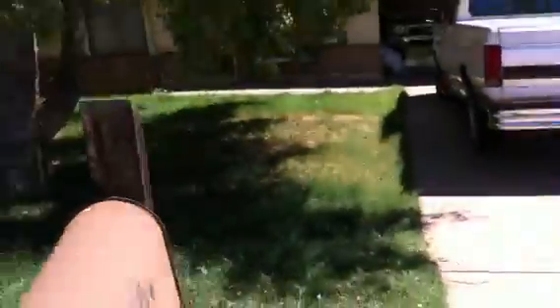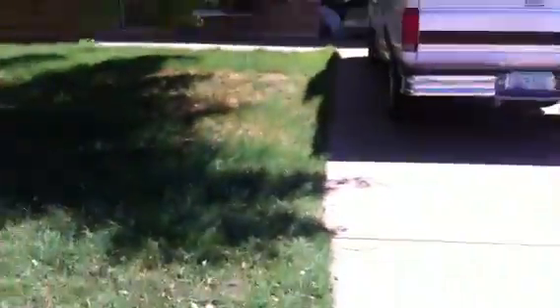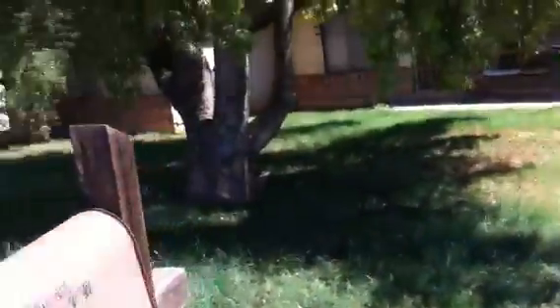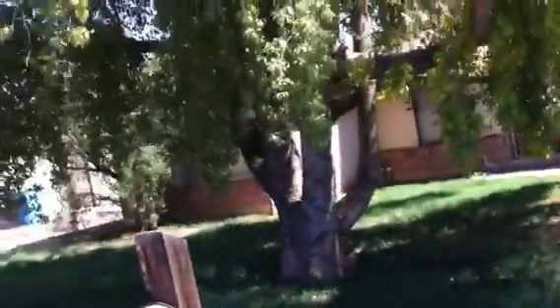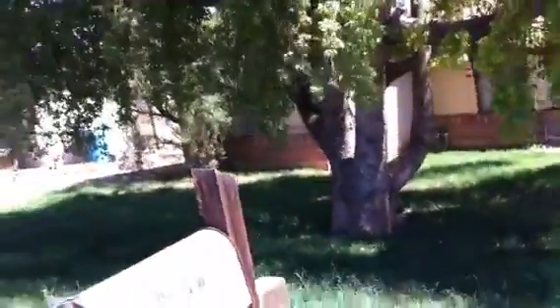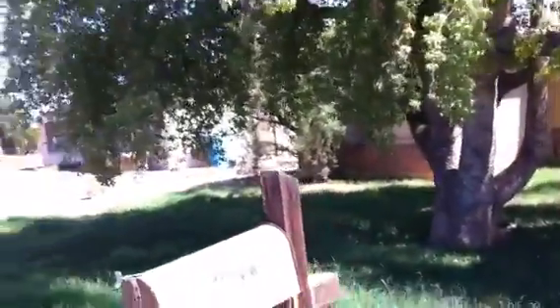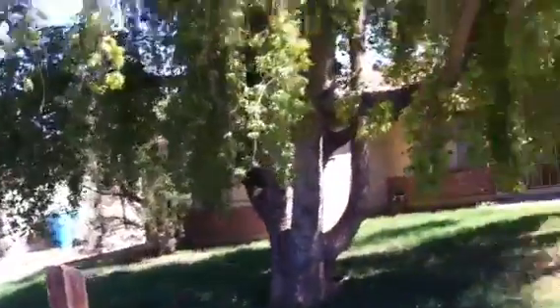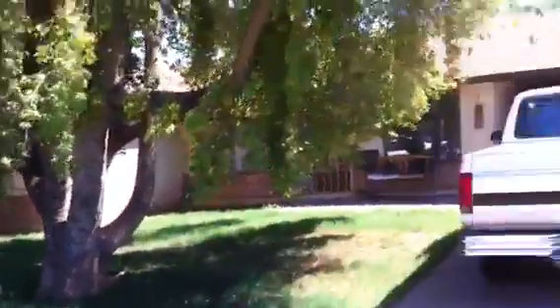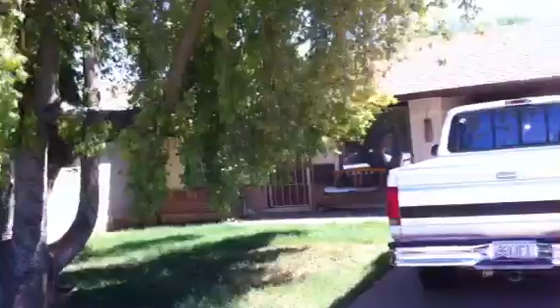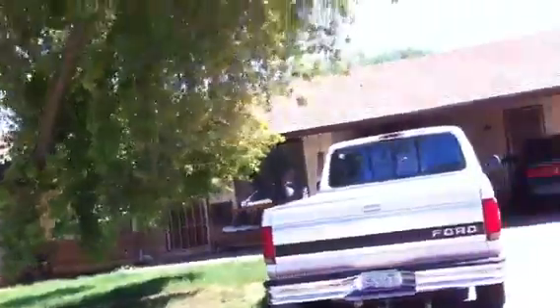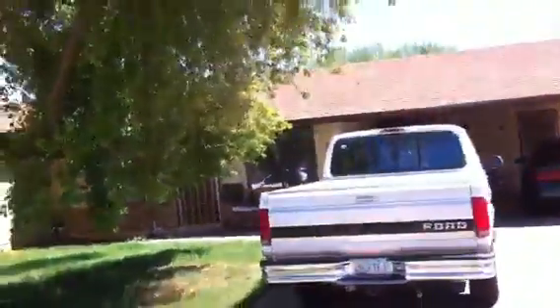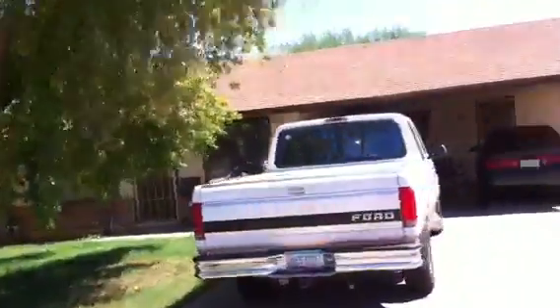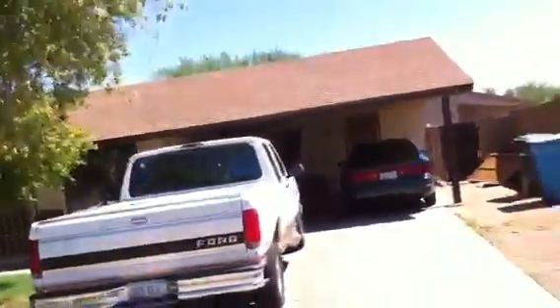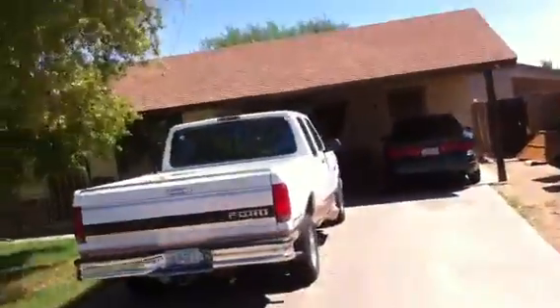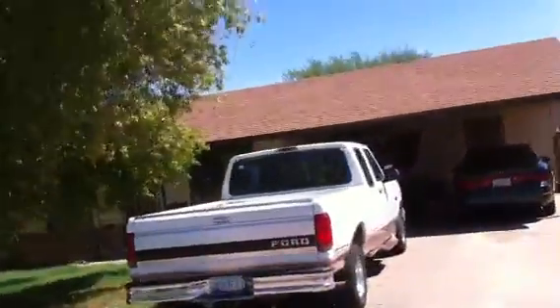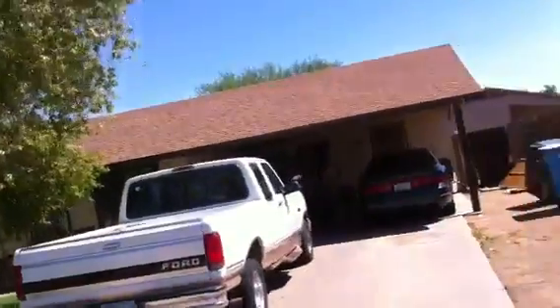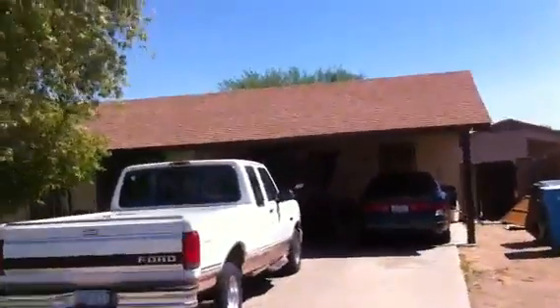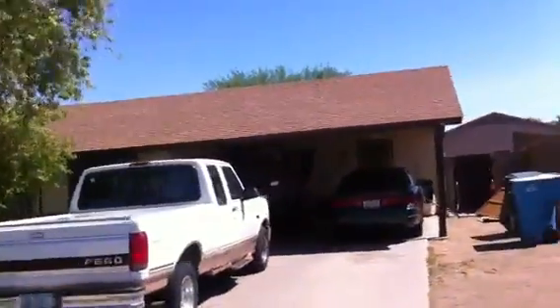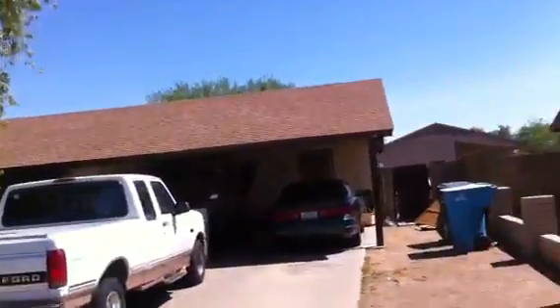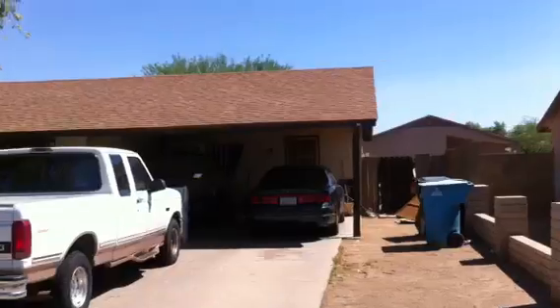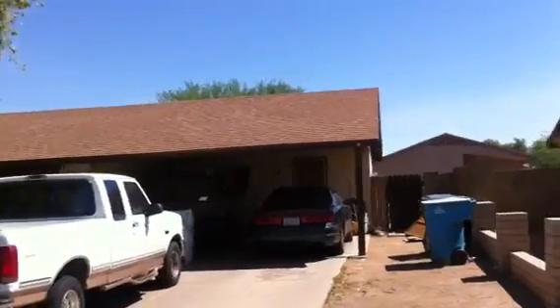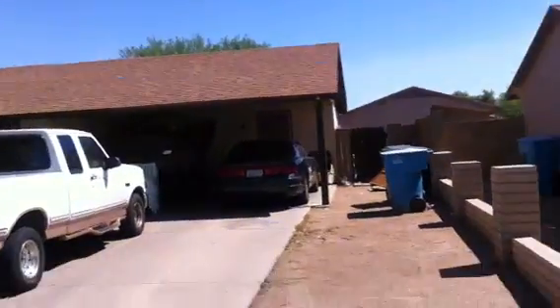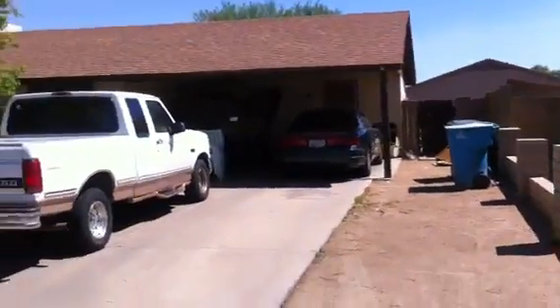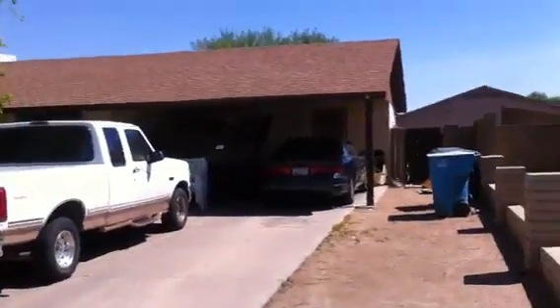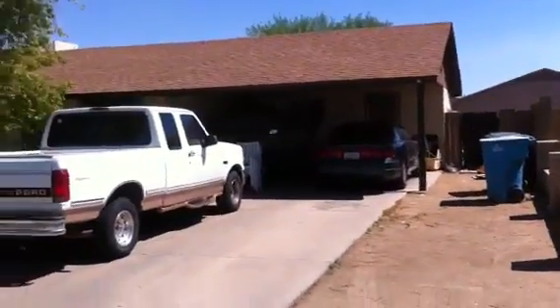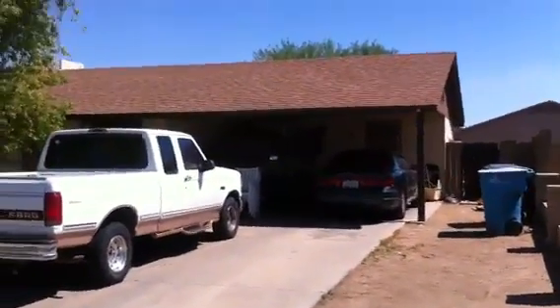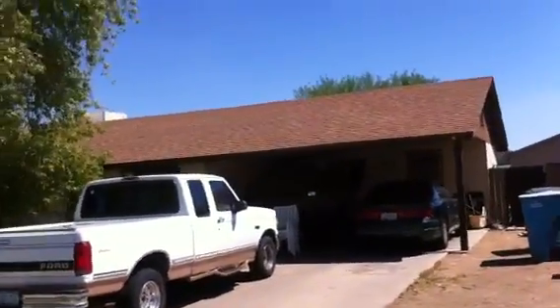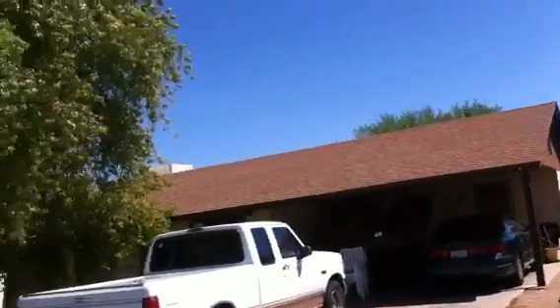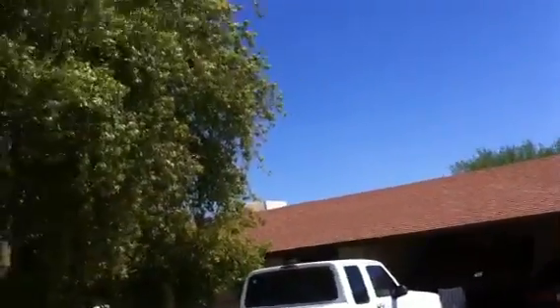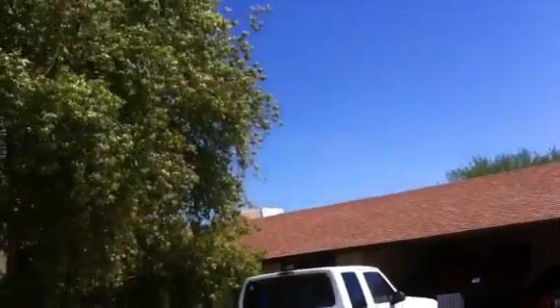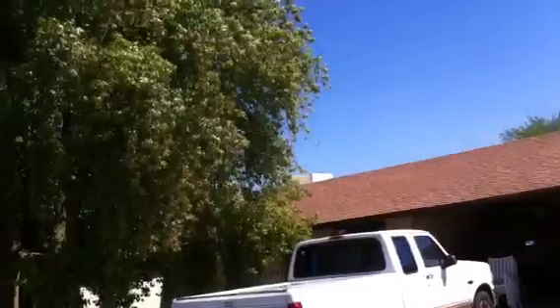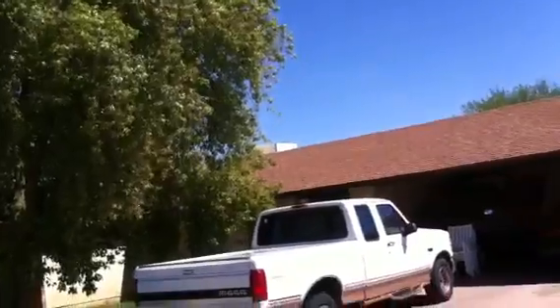There's not much landscaping to the front yard. Looks like there's quite a bit of debris in the backyard. The air conditioning unit is on the roof.